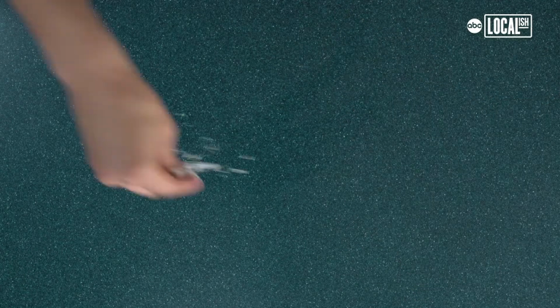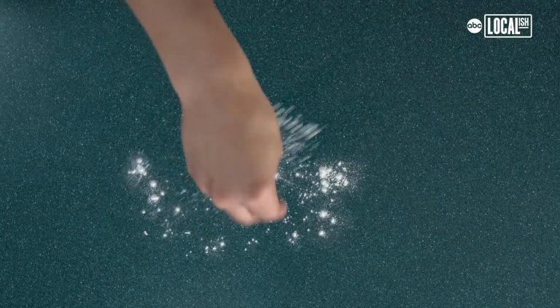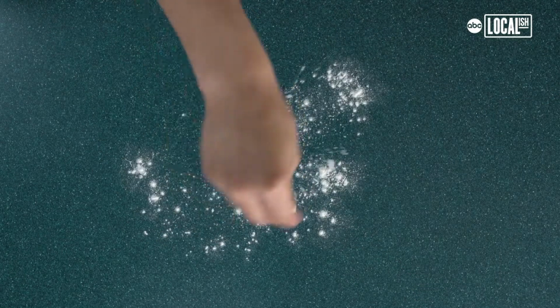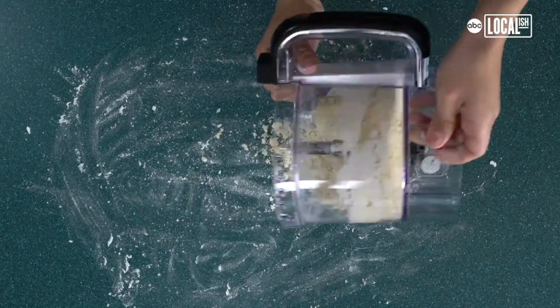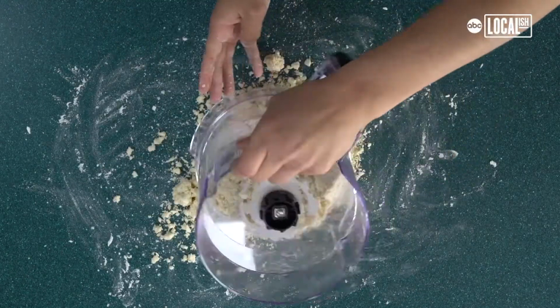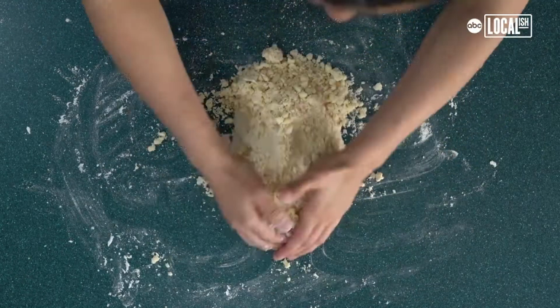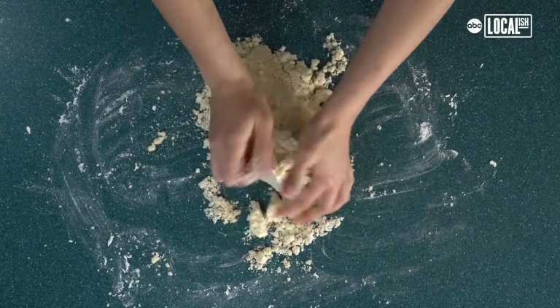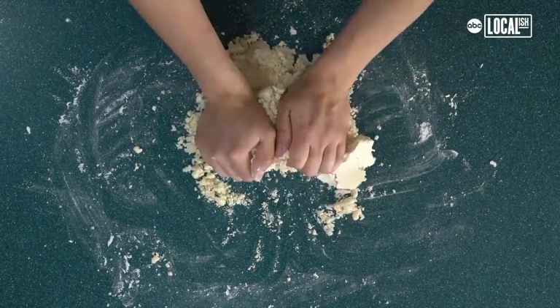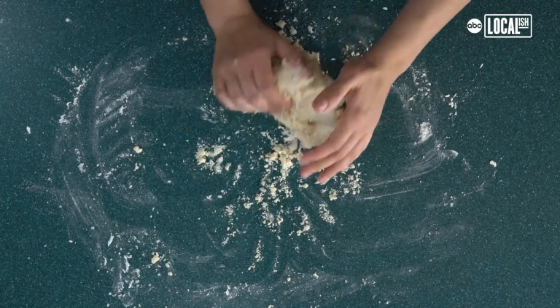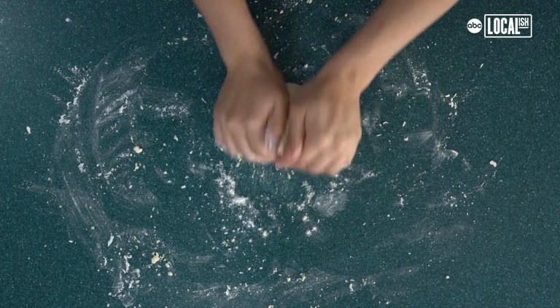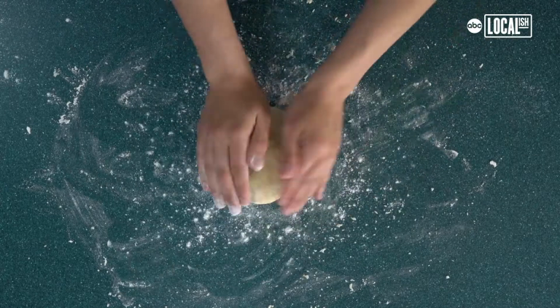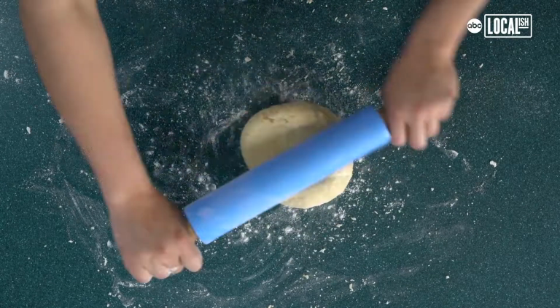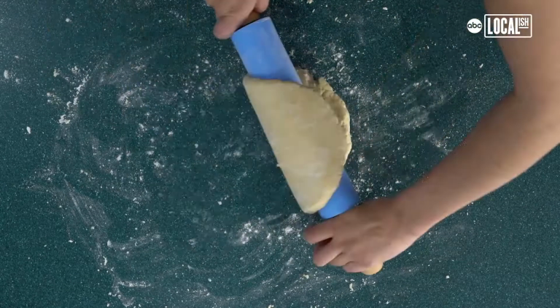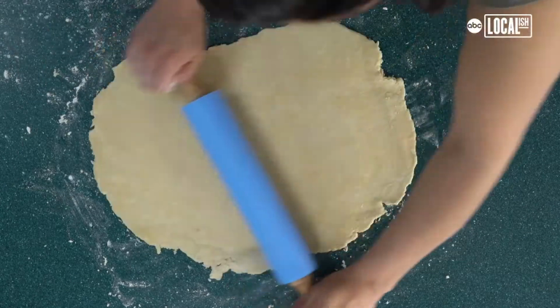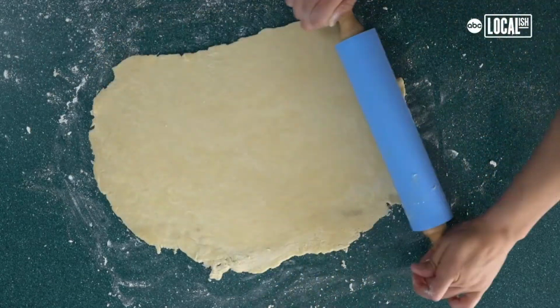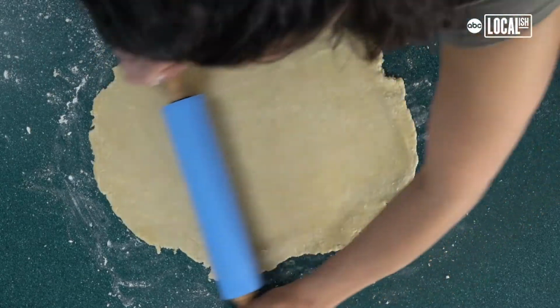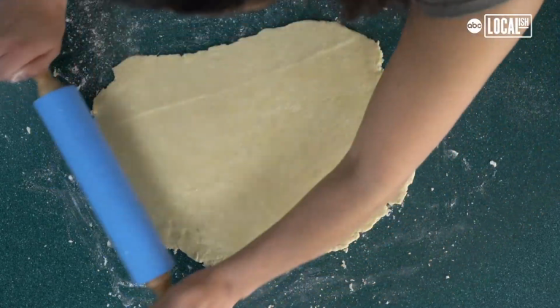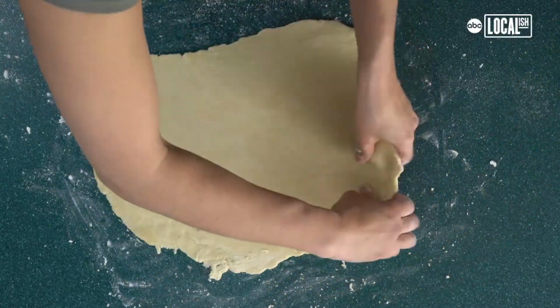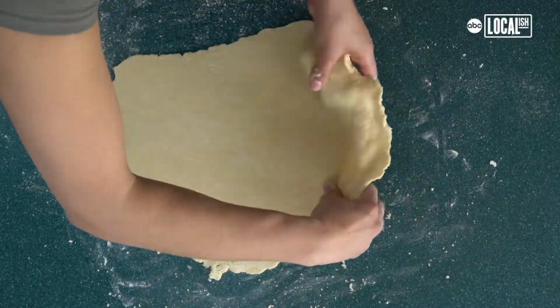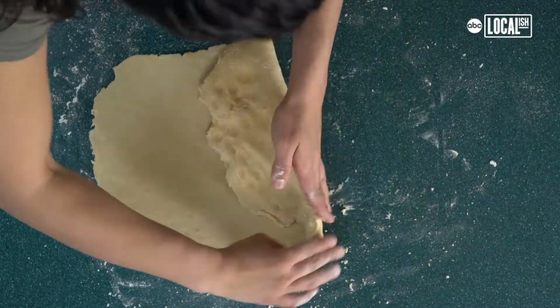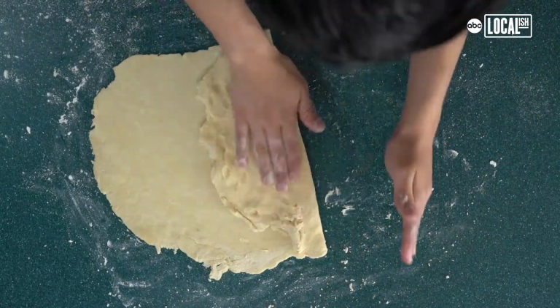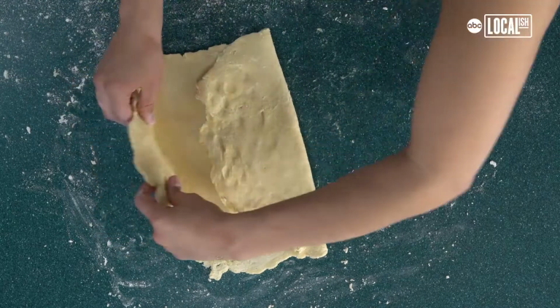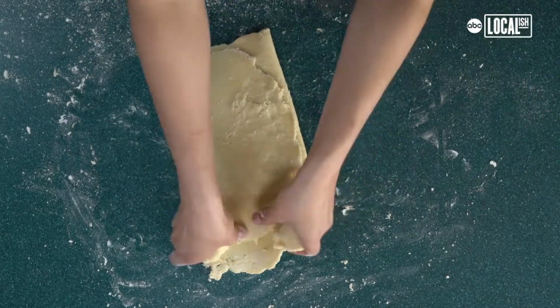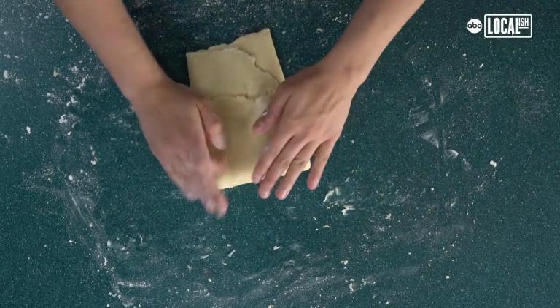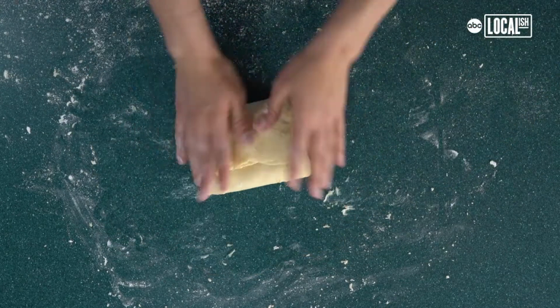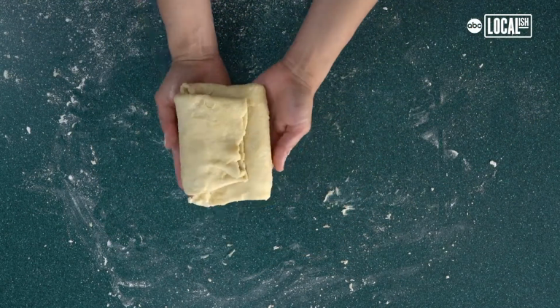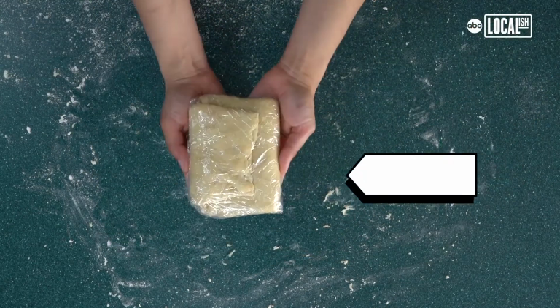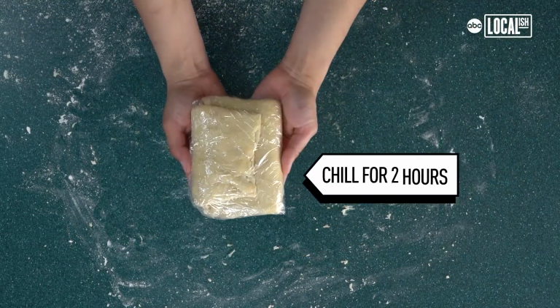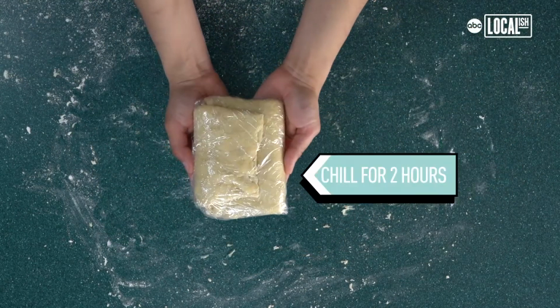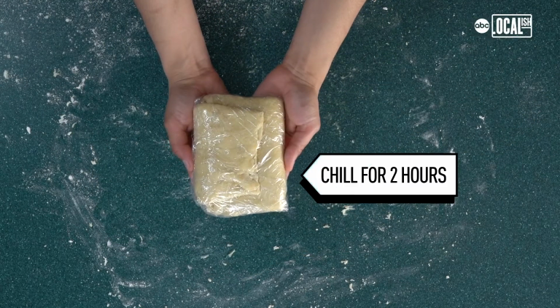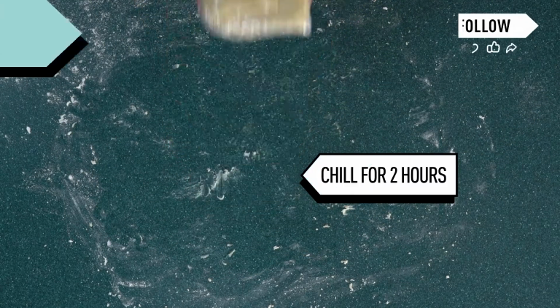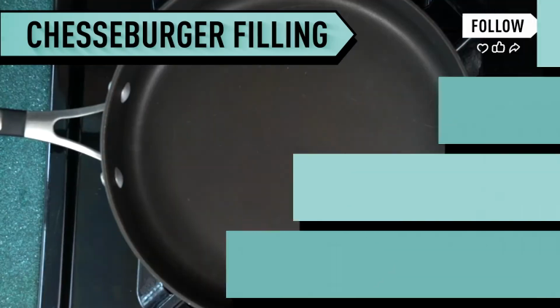Lightly flour your counter and knead all the dough together until it forms a ball. Then roll the dough, fold it in half and then half again. Wrap it in plastic wrap and put it in the fridge to chill for two hours.